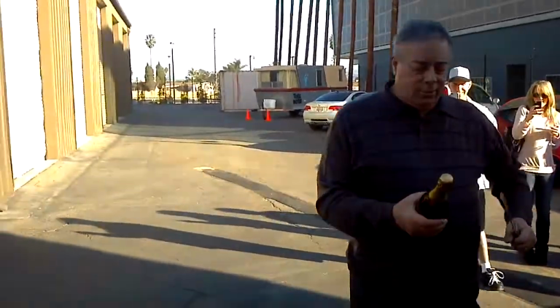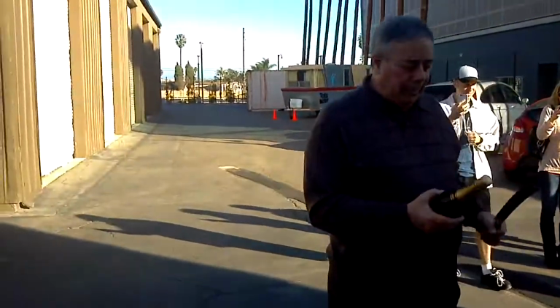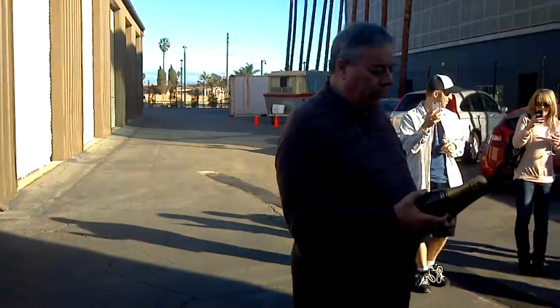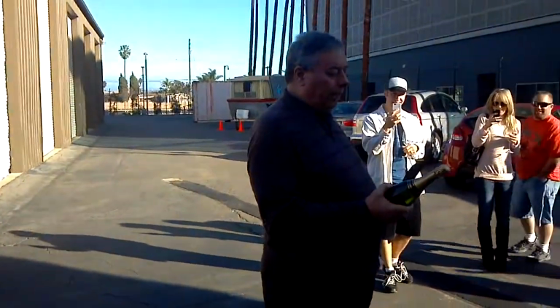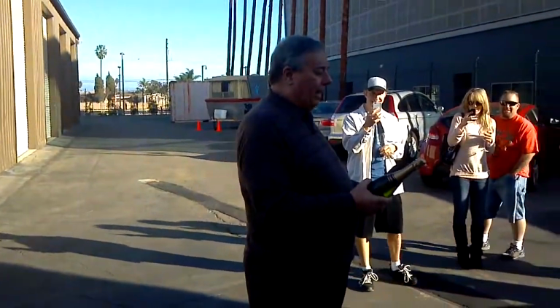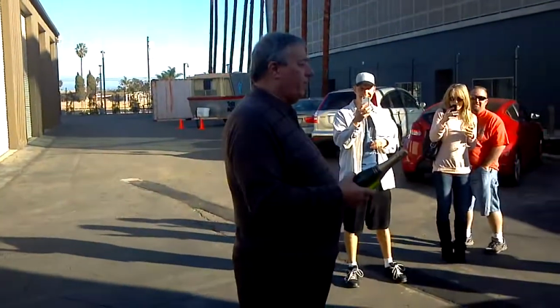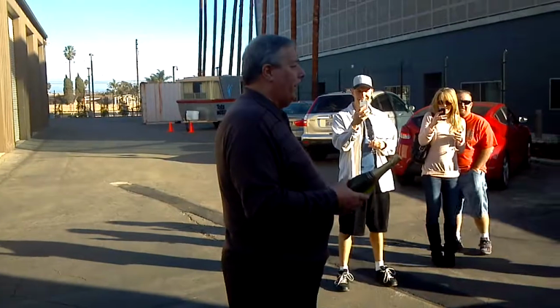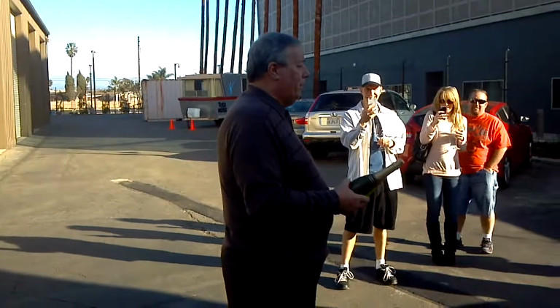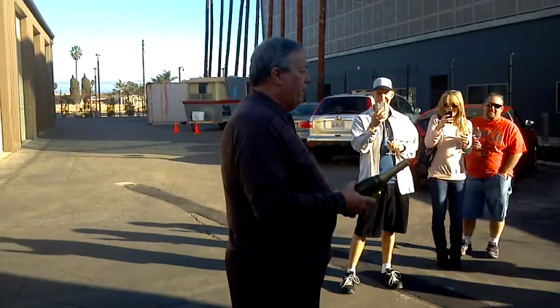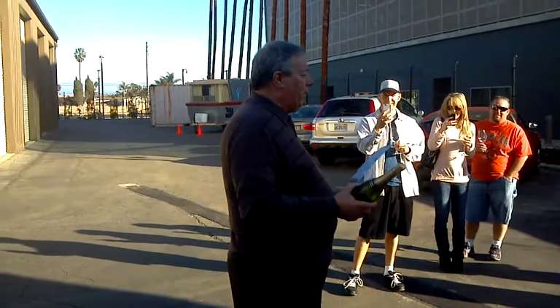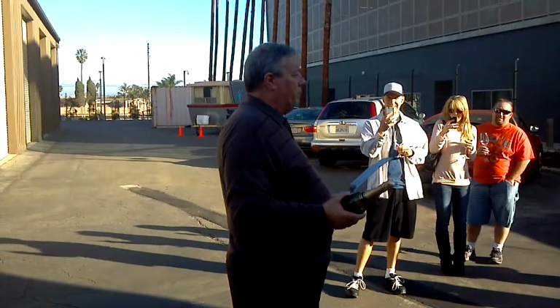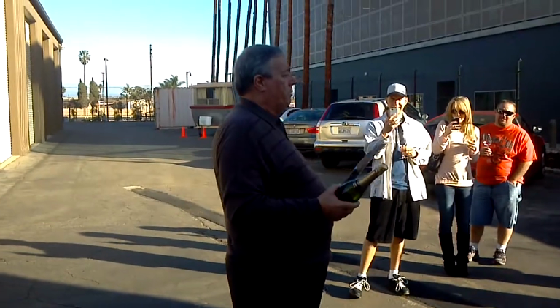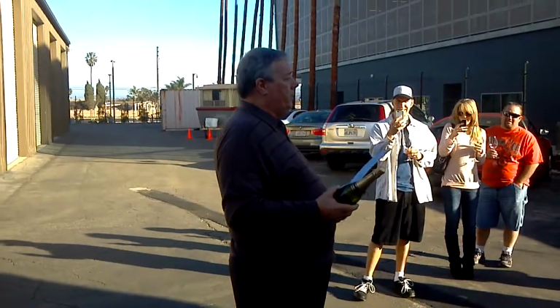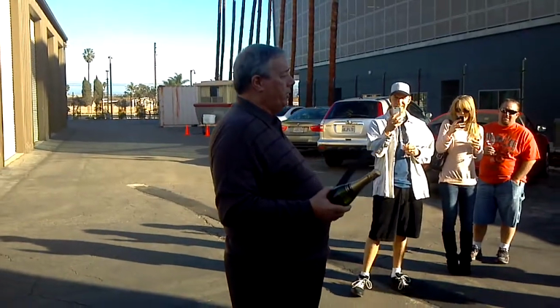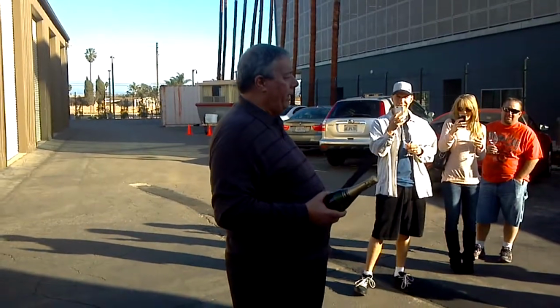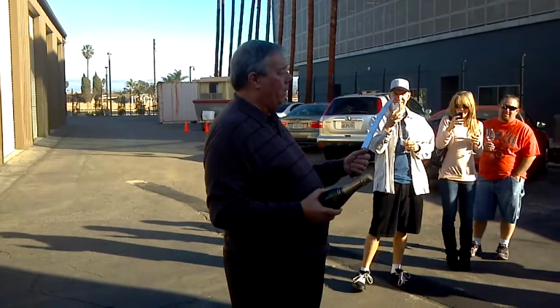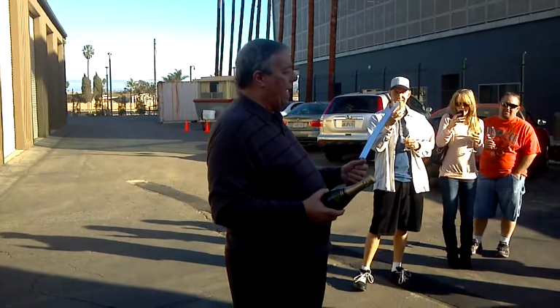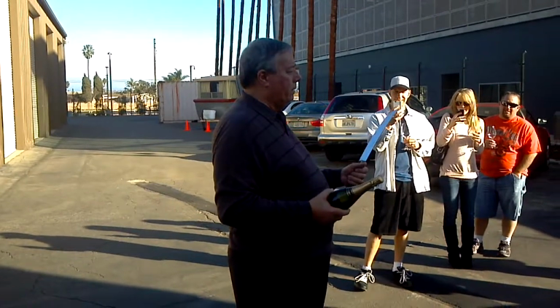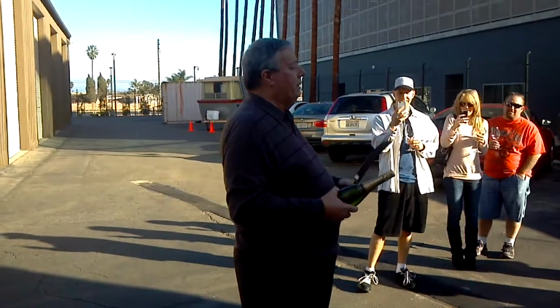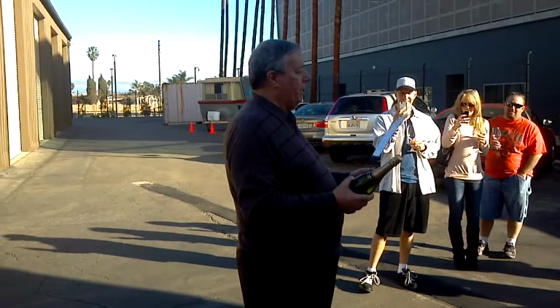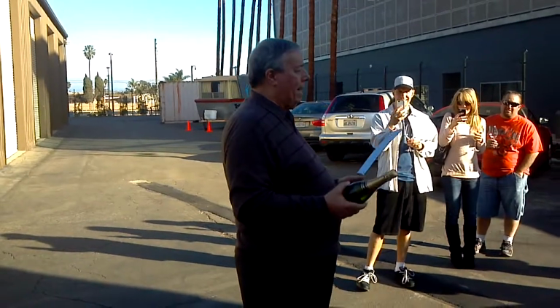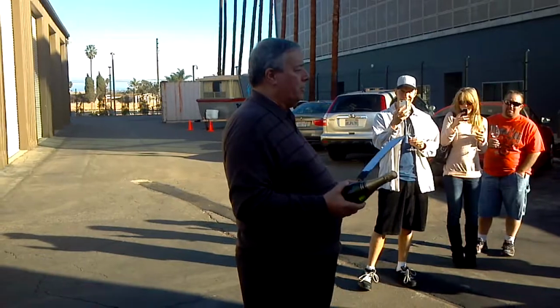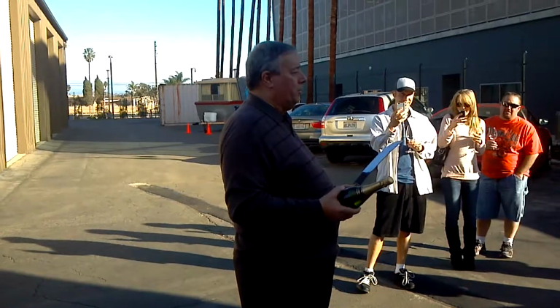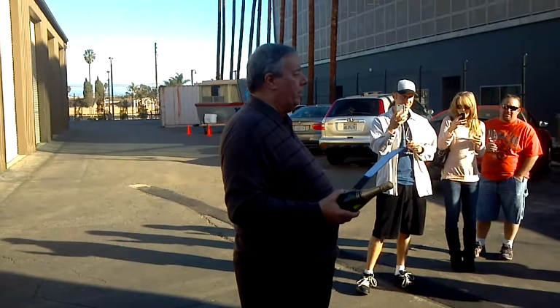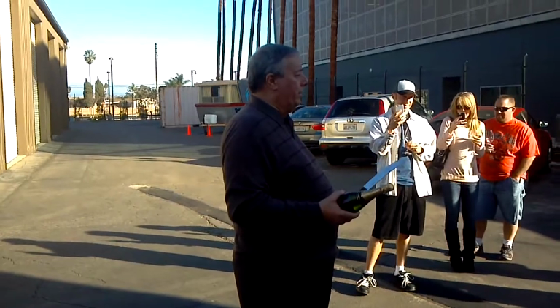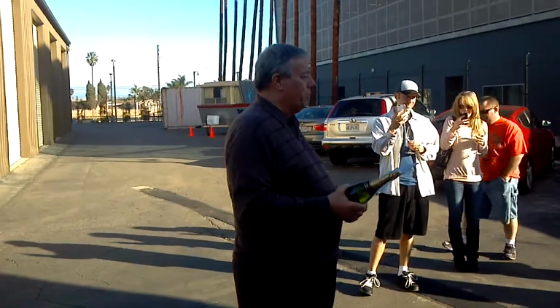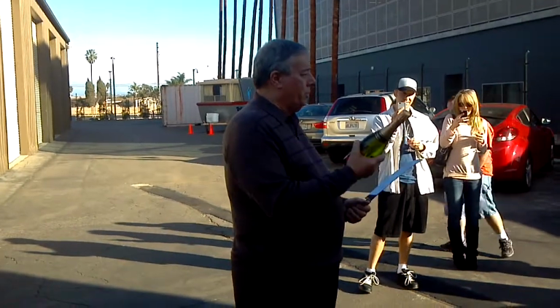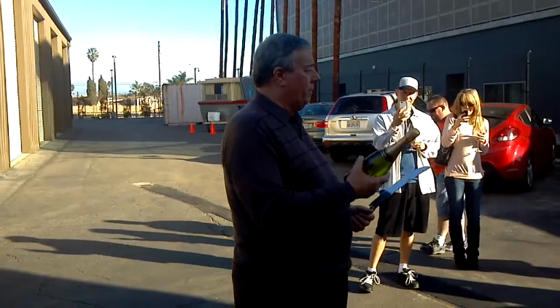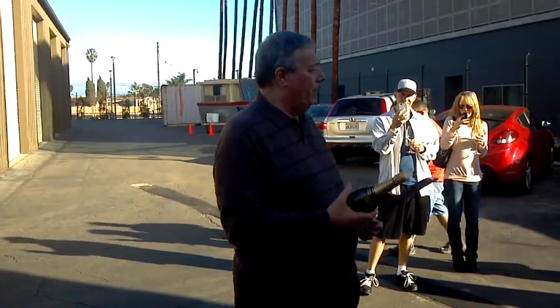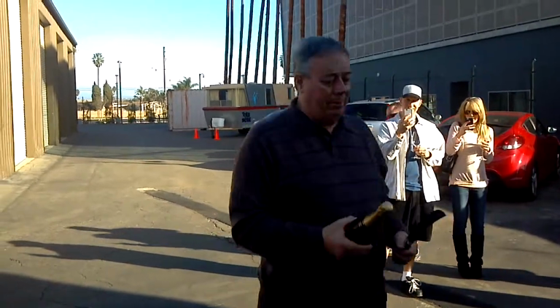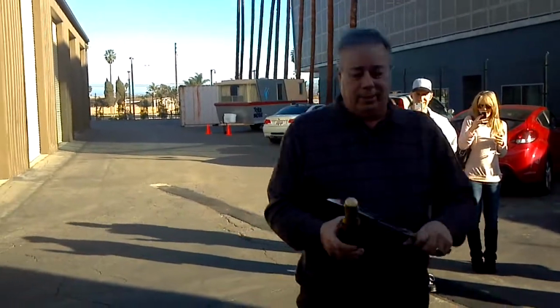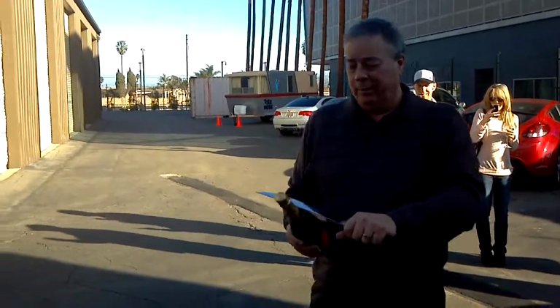If you're worried about glass falling in, it never does — the pressure of the champagne blowing out takes any glass splinters with it. You'll see the champagne come out.